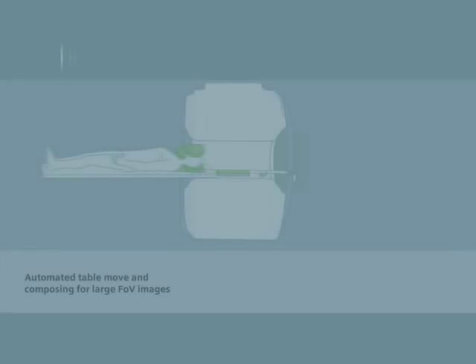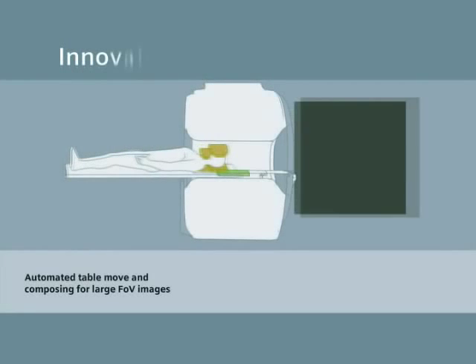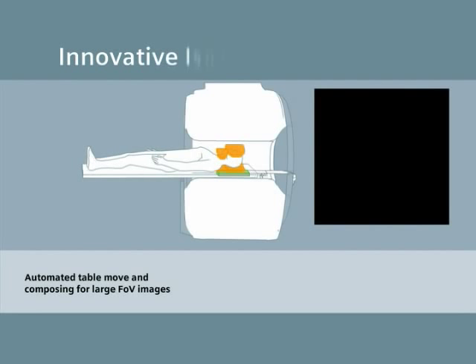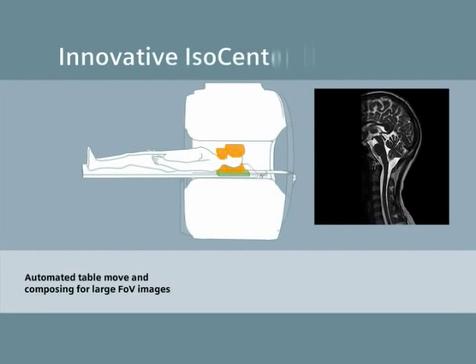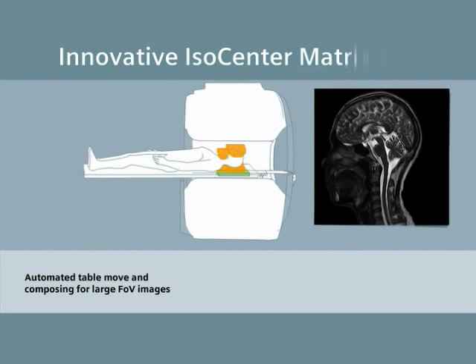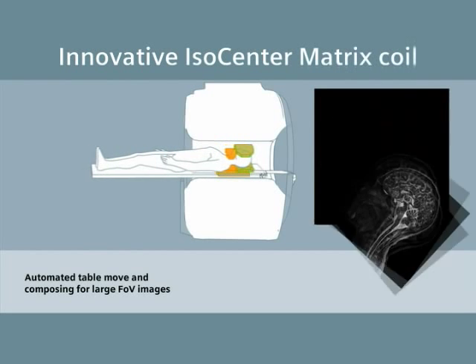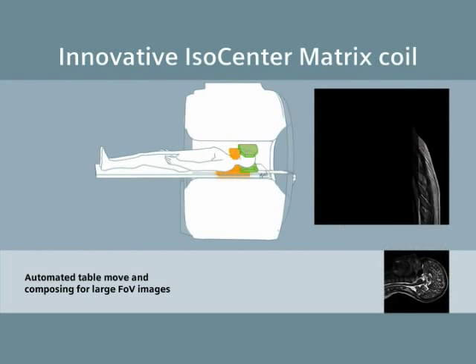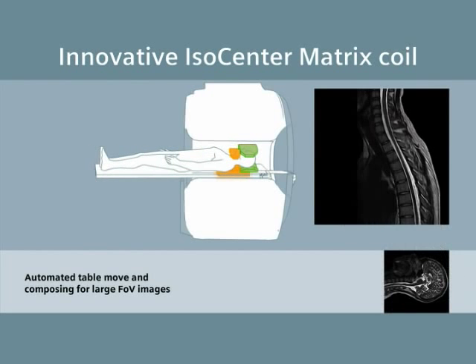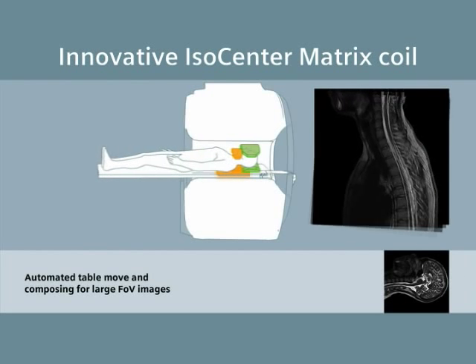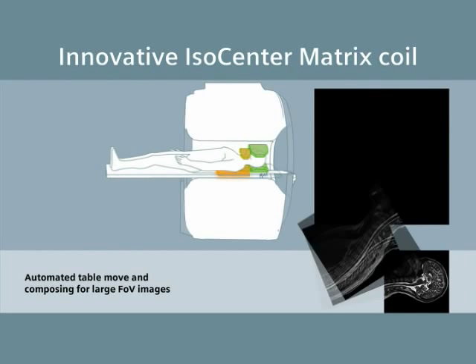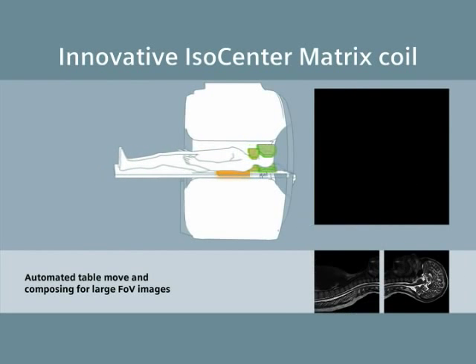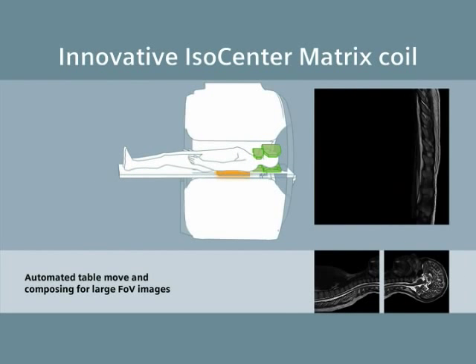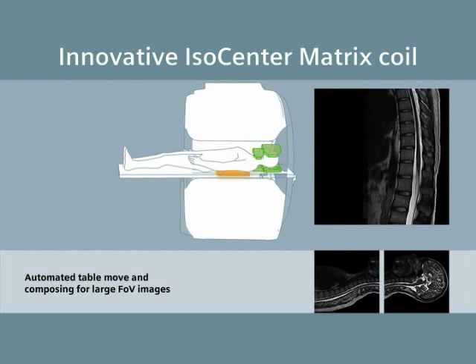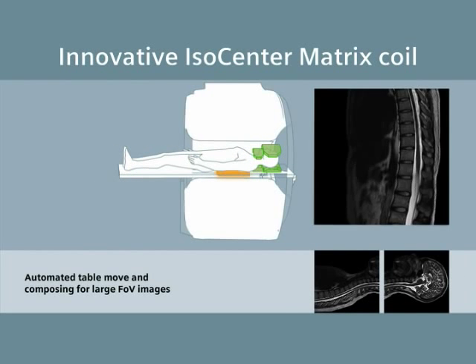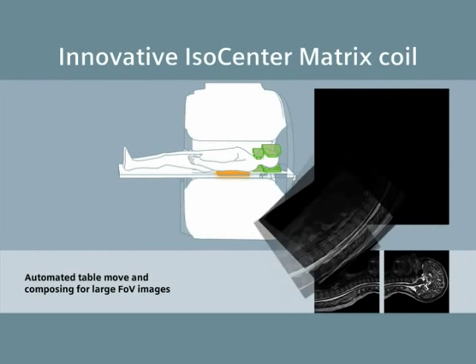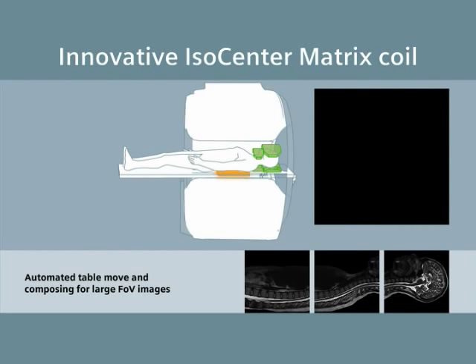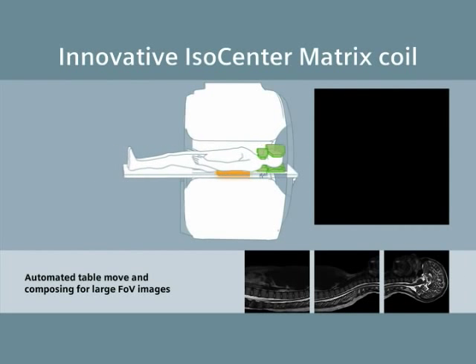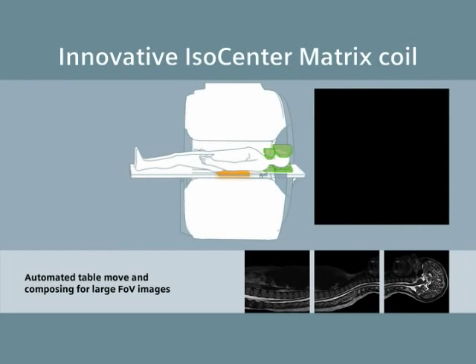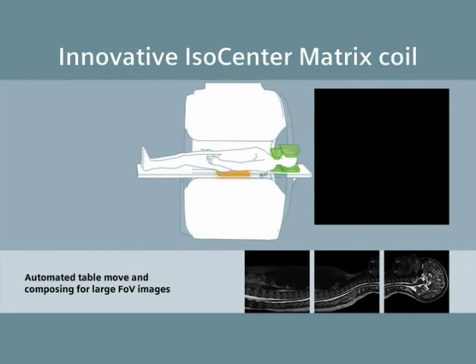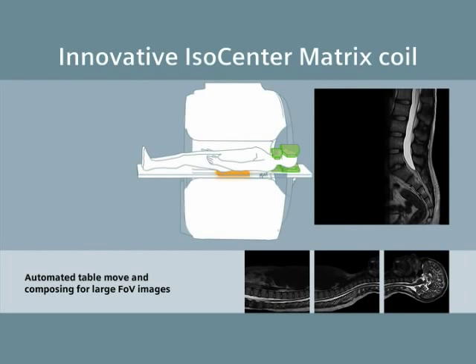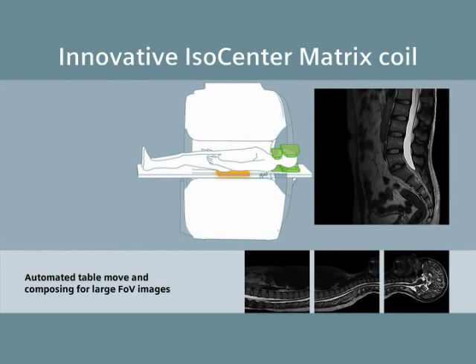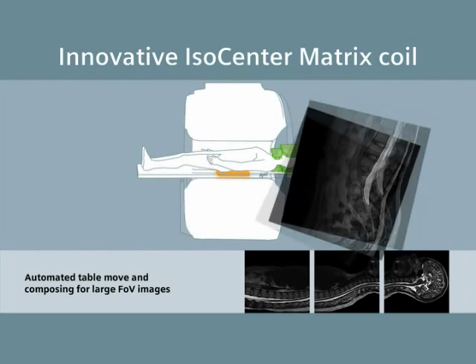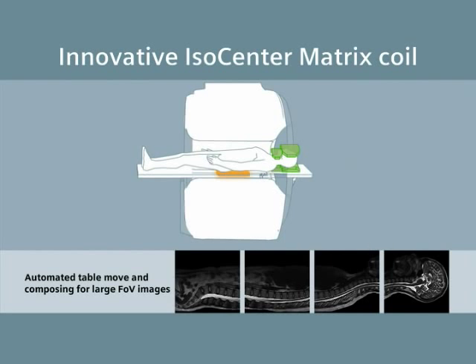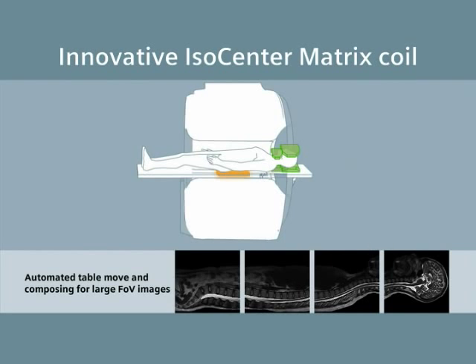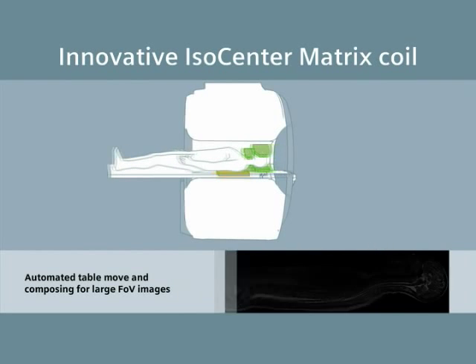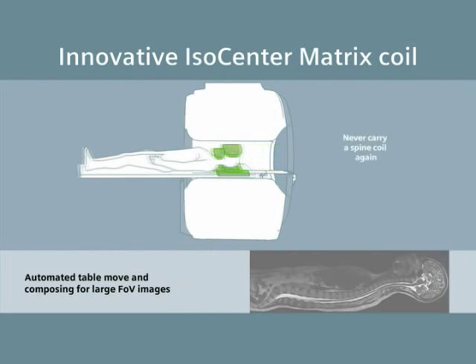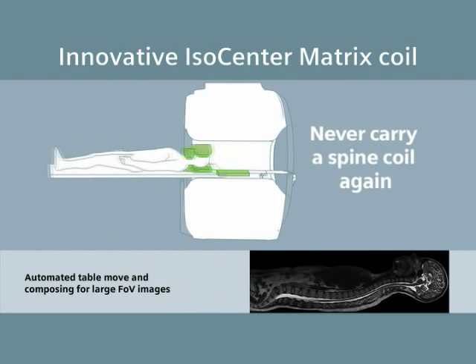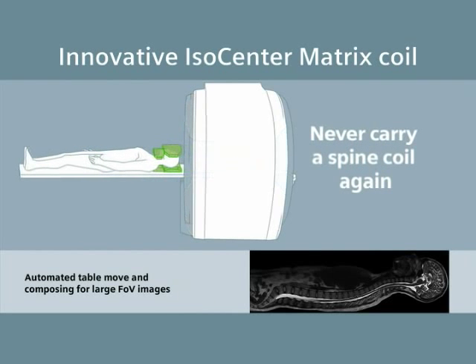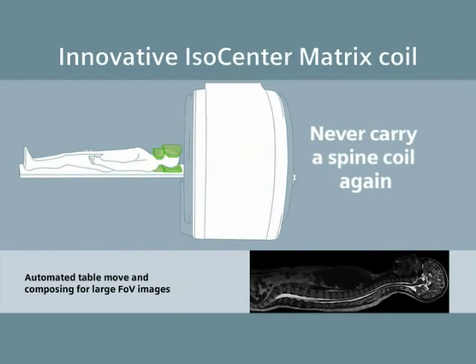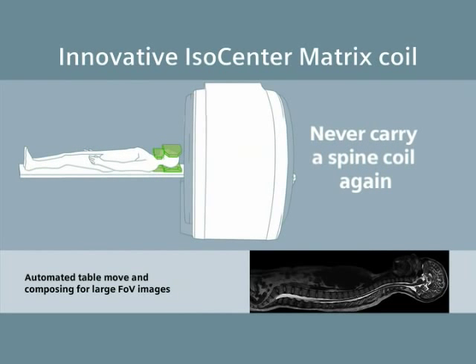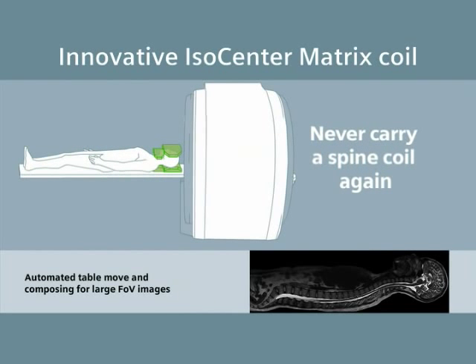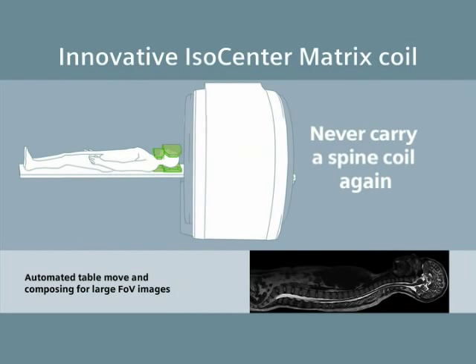And it's the first system with a powerful new innovation: the ISOCenter Matrix Coil. Never carry a spine coil again.